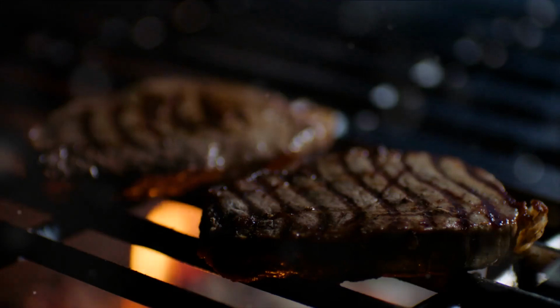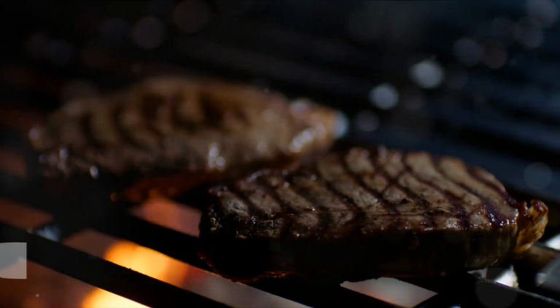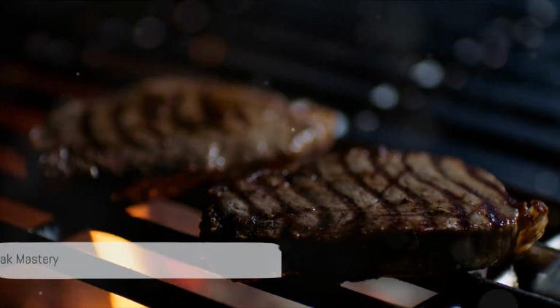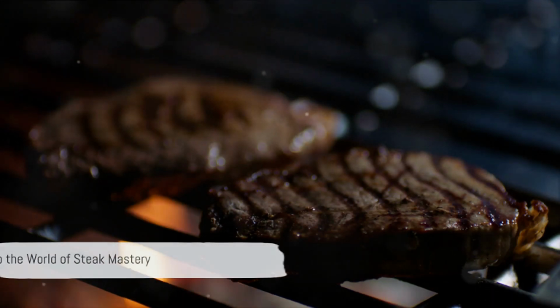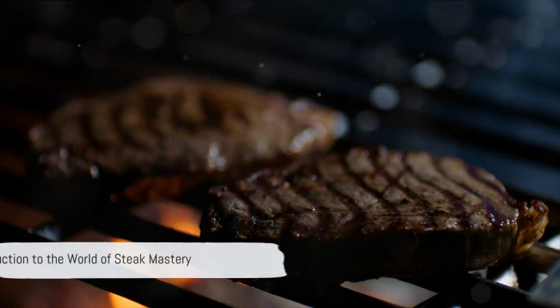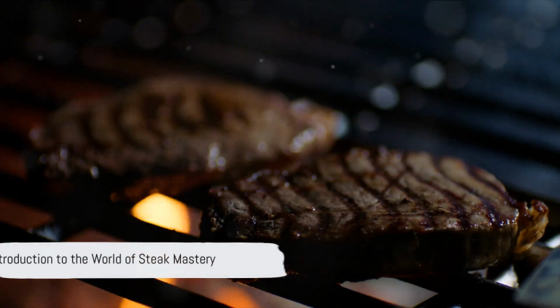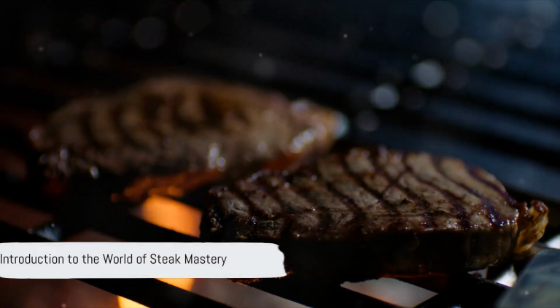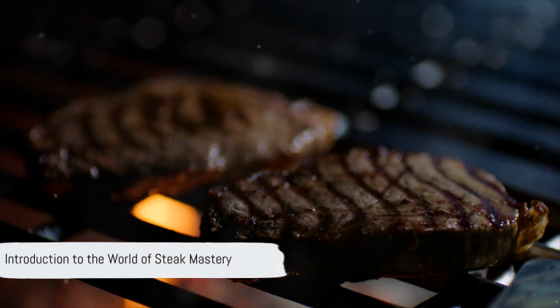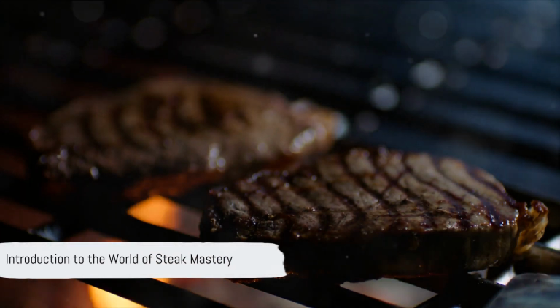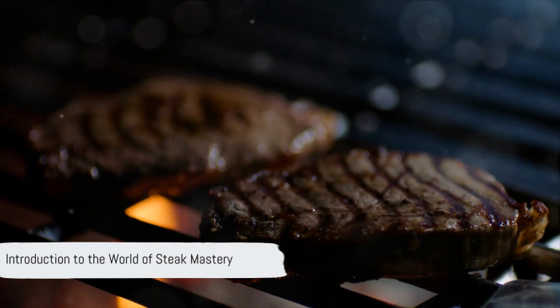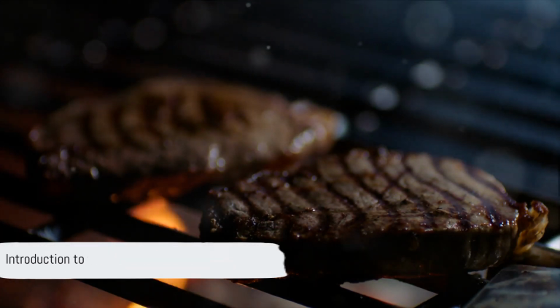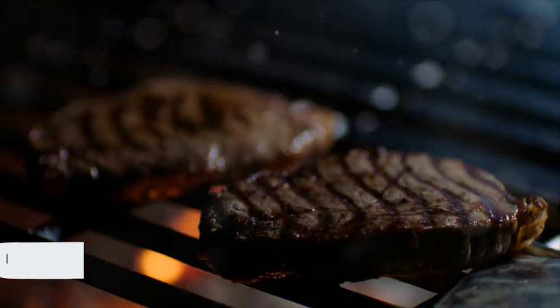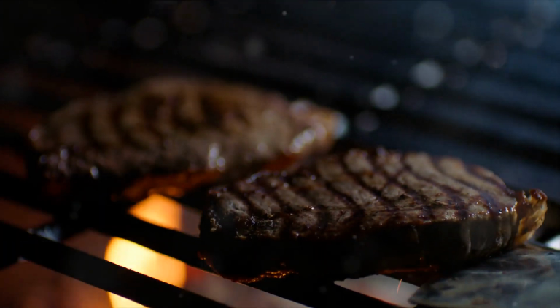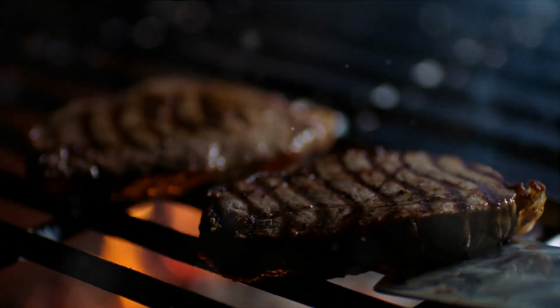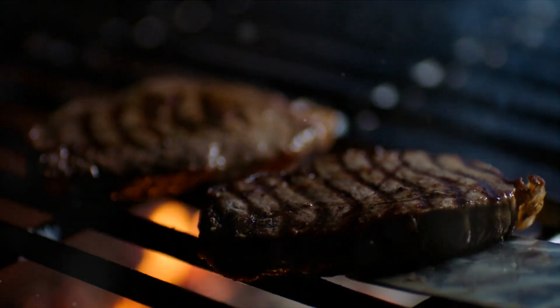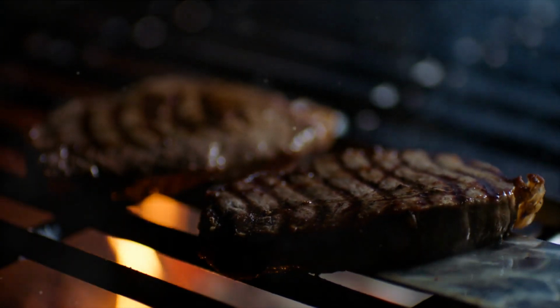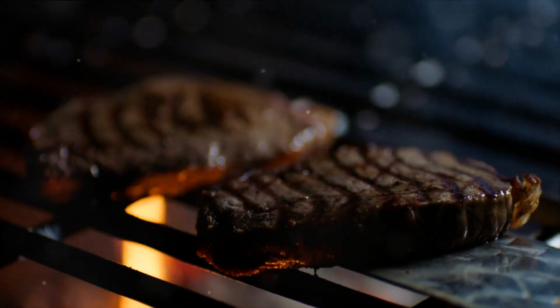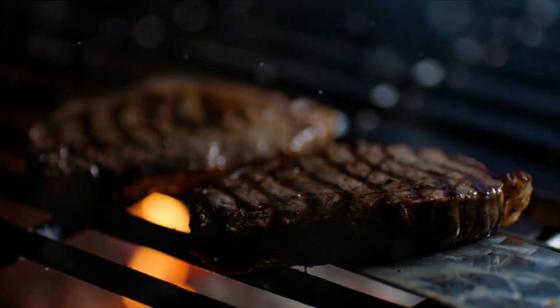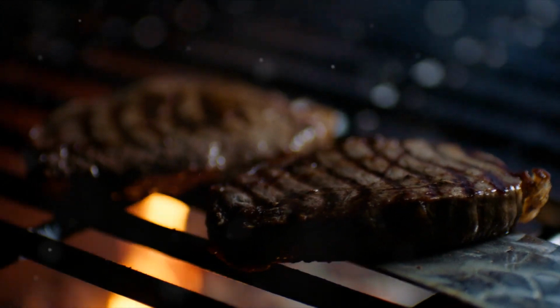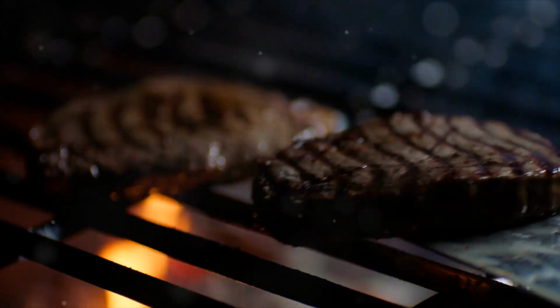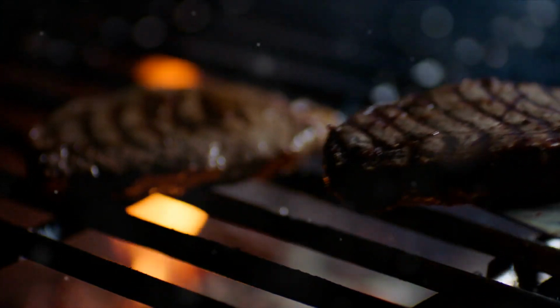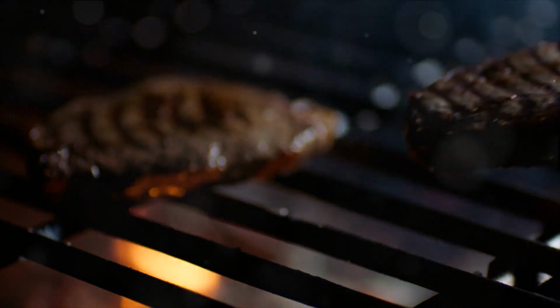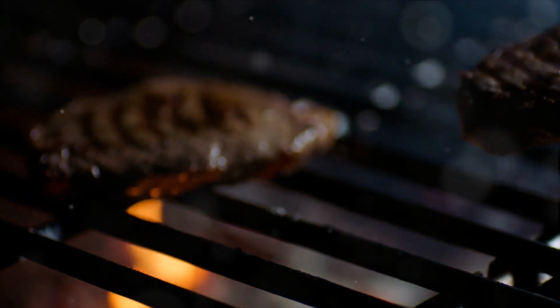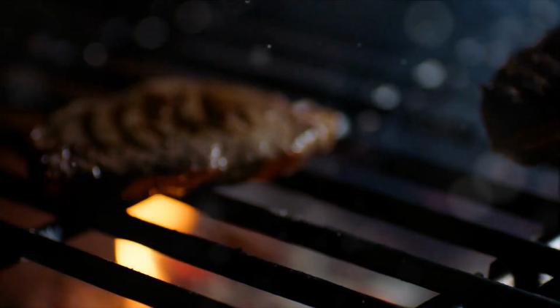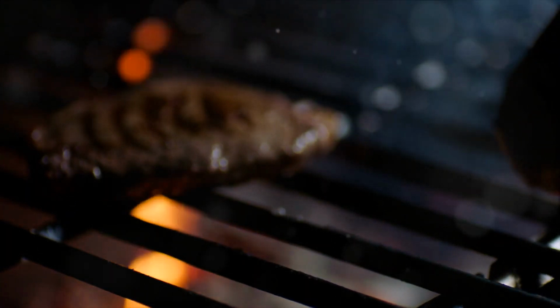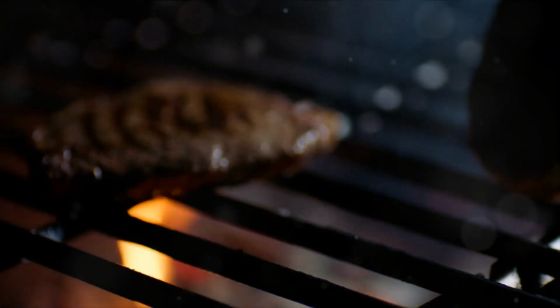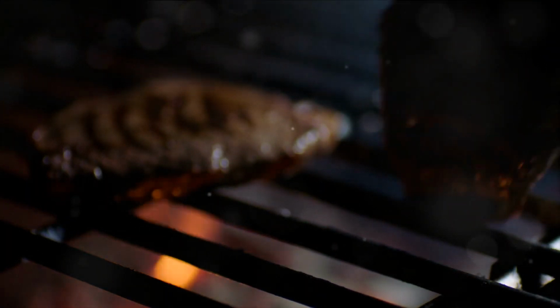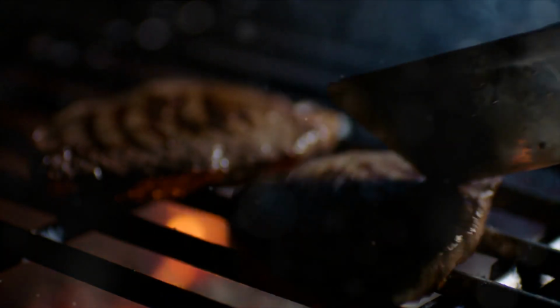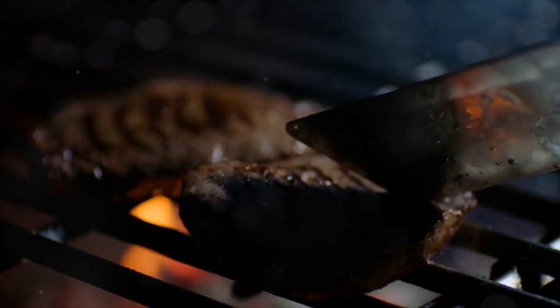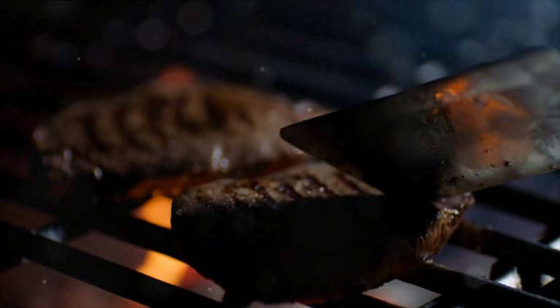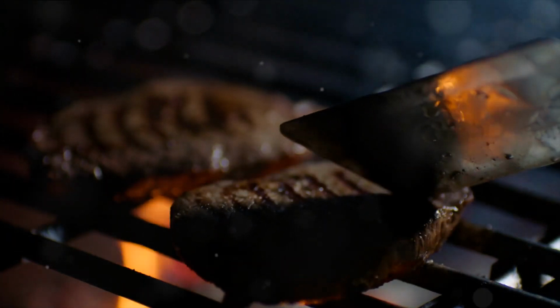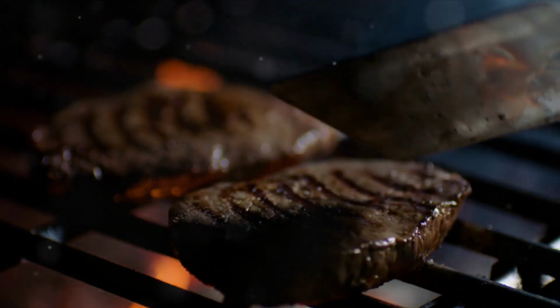Ever wondered how to cook the perfect steak every time? Well, strap on your apron and sharpen those knives, because today we're diving into the delicious world of steak mastery.